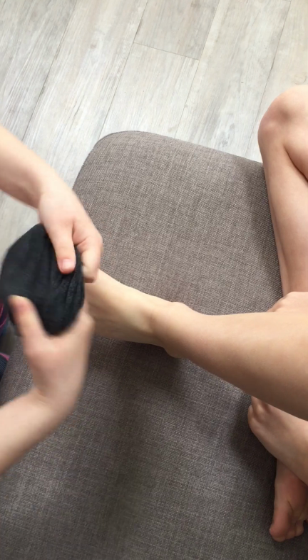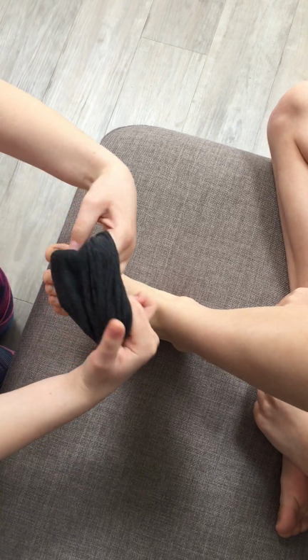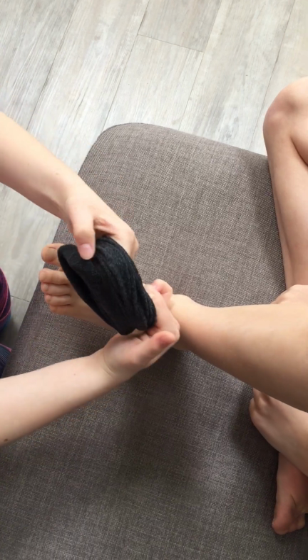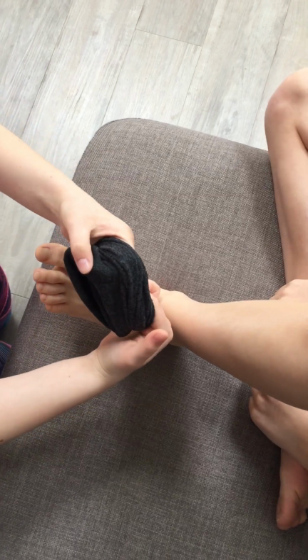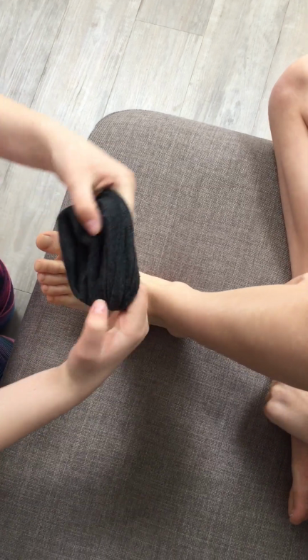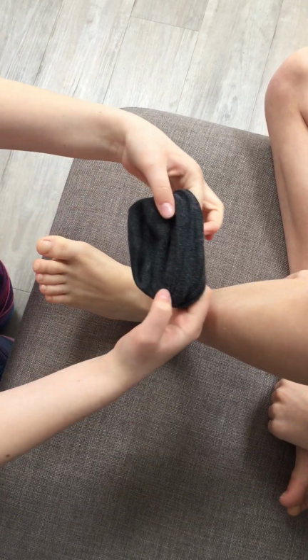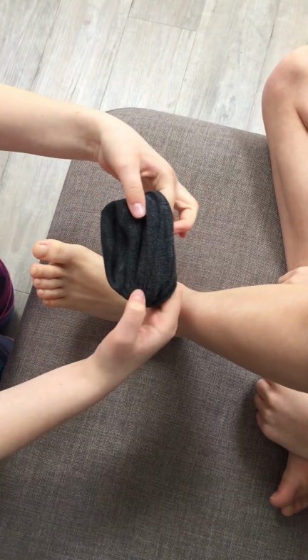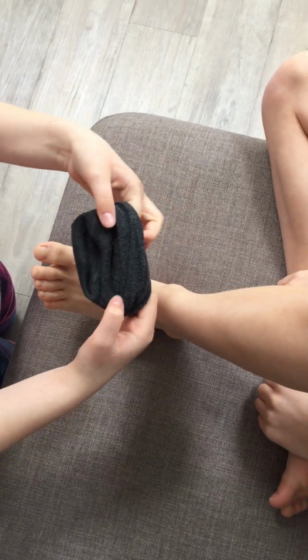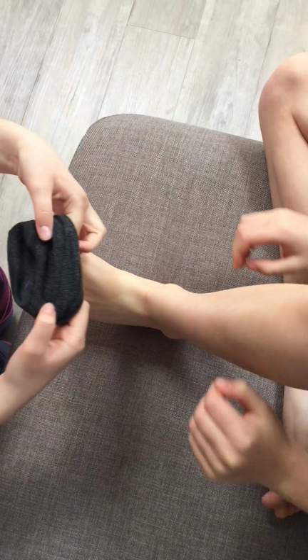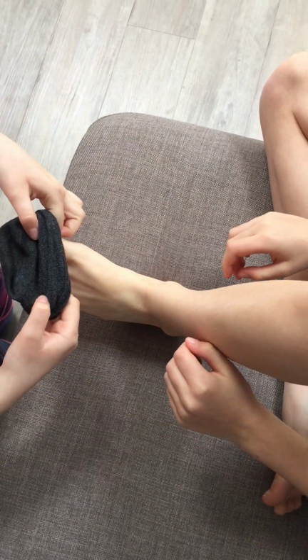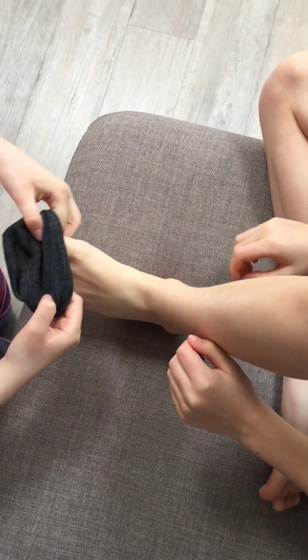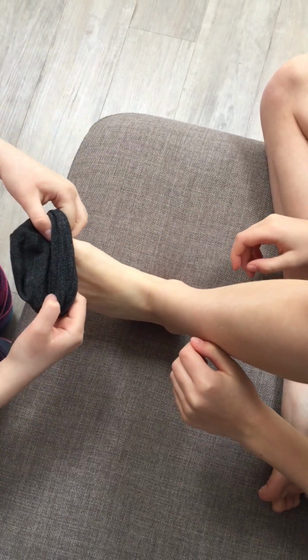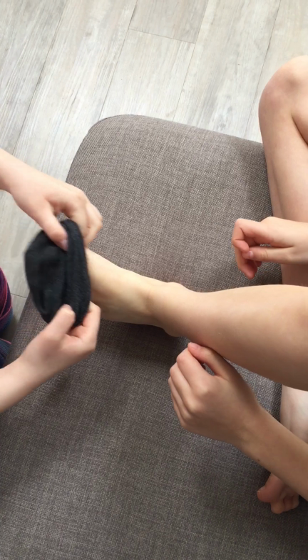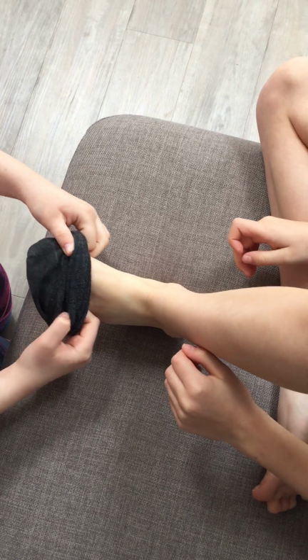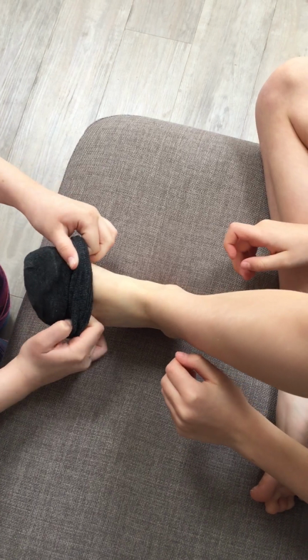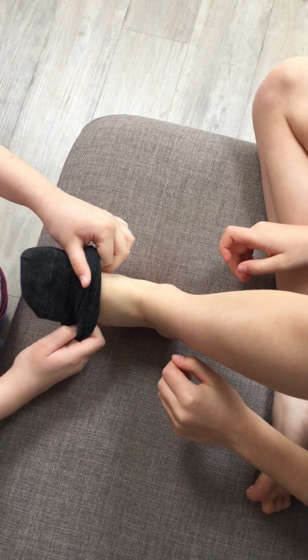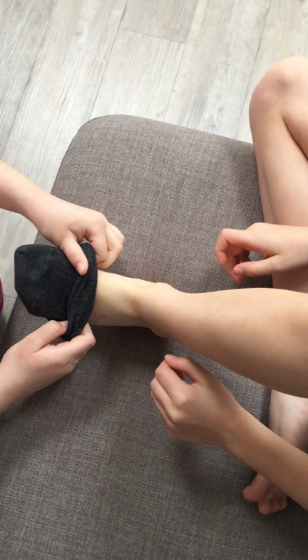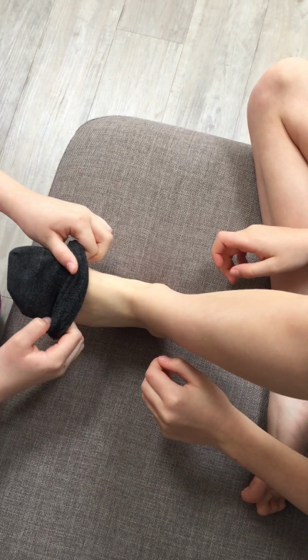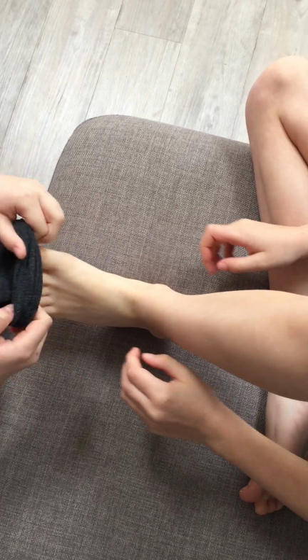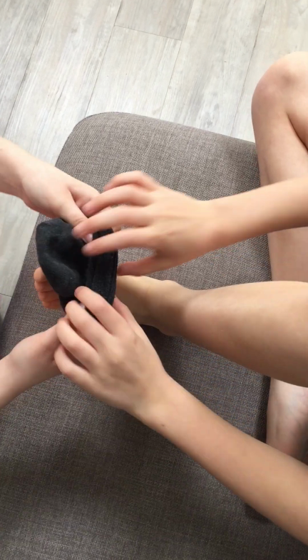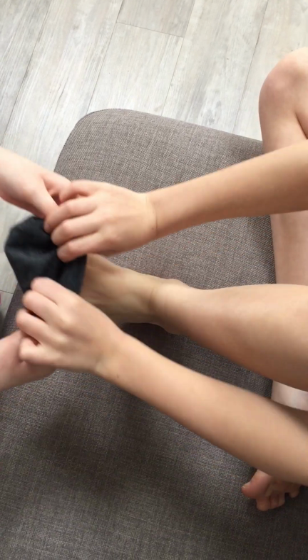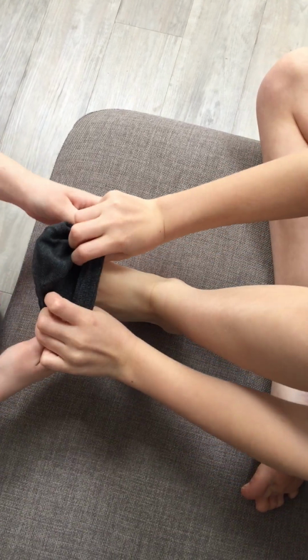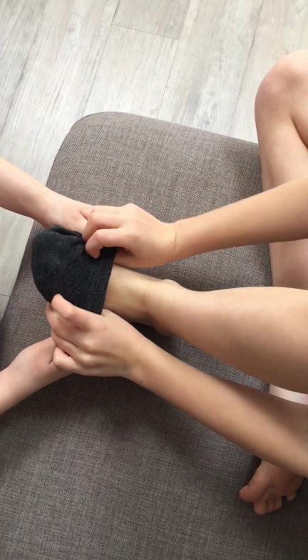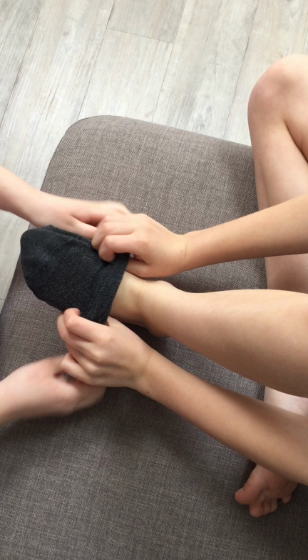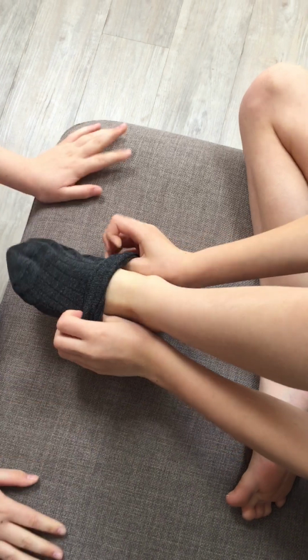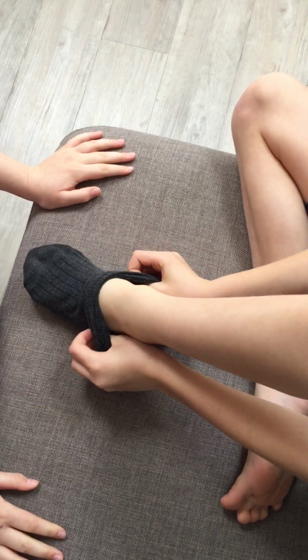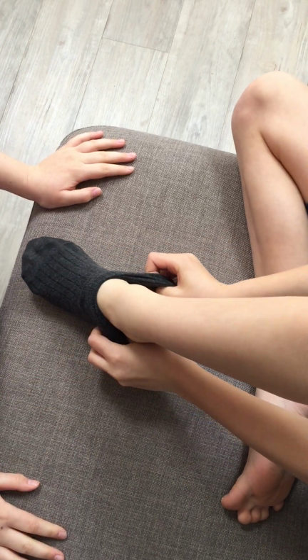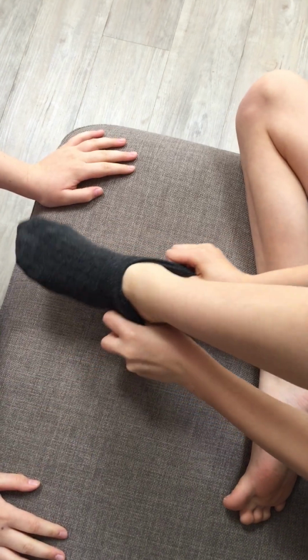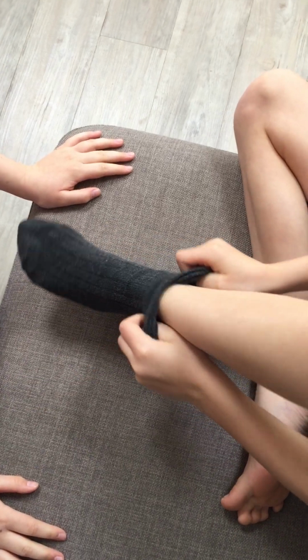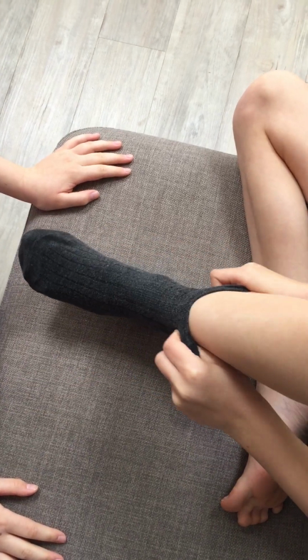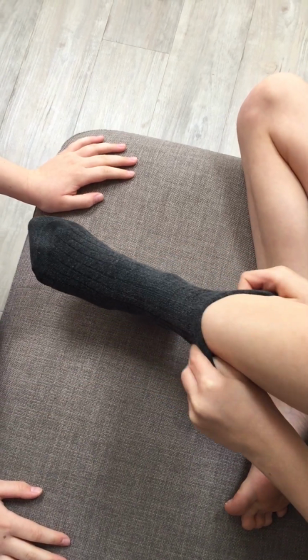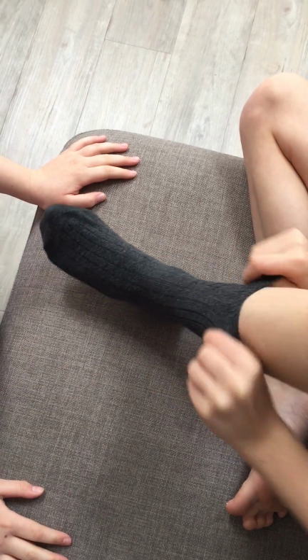Going on, prepare the sock. Yep, child will place over the toes, pull up round heel and pull up leg.